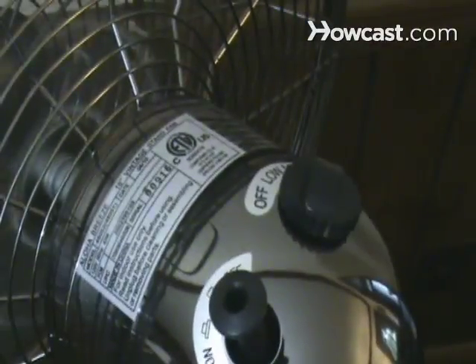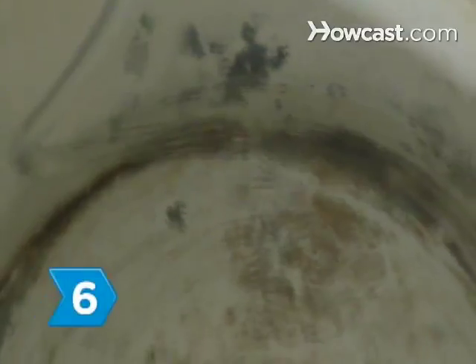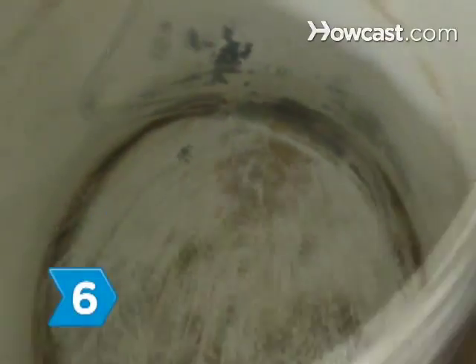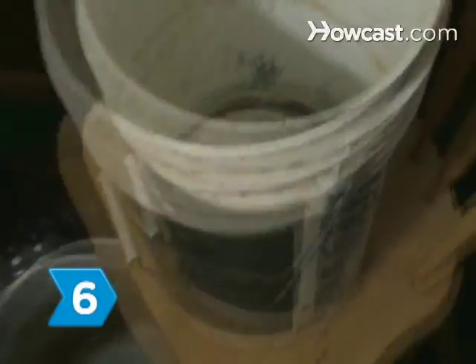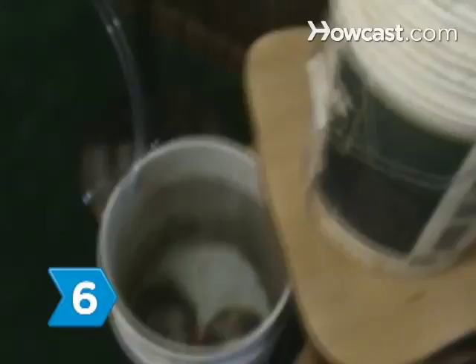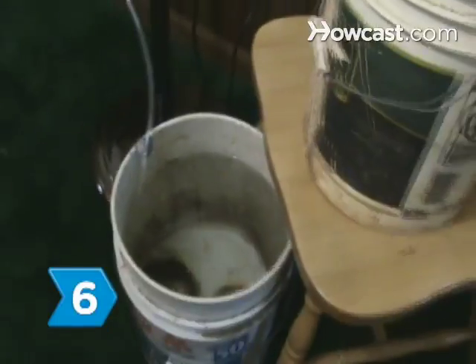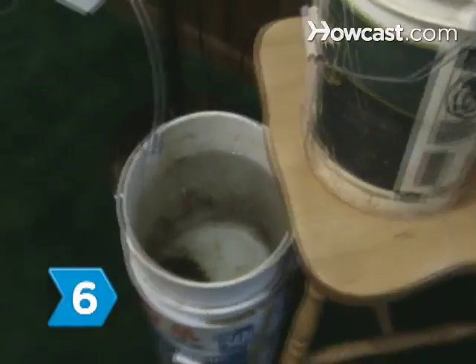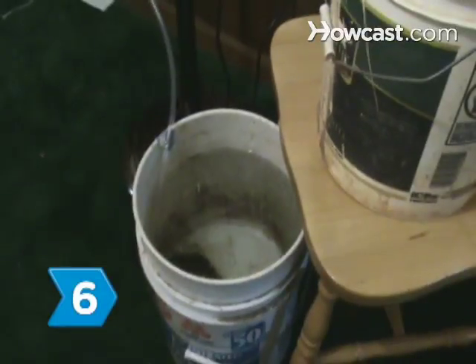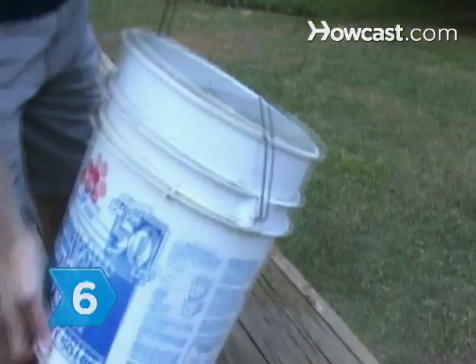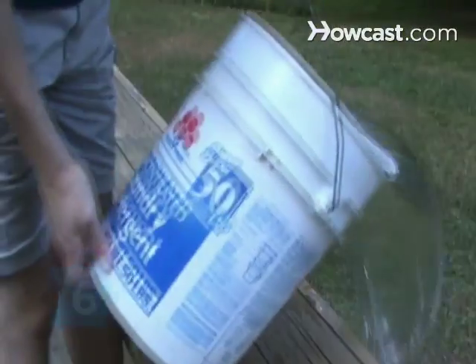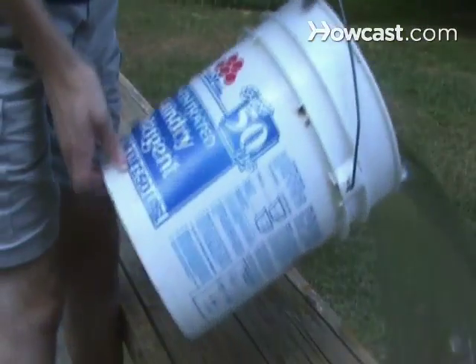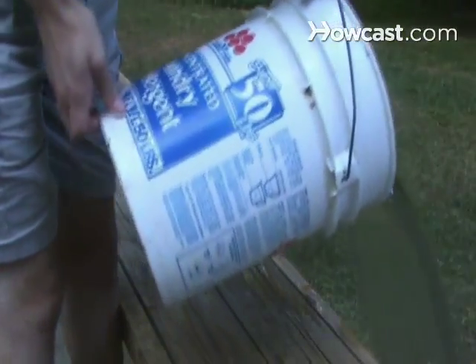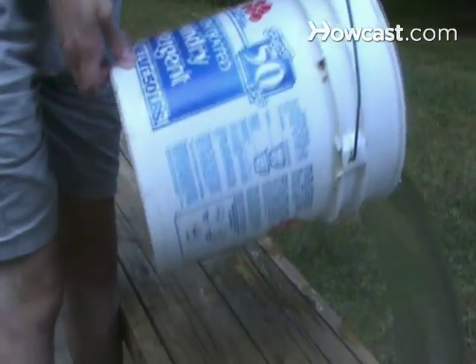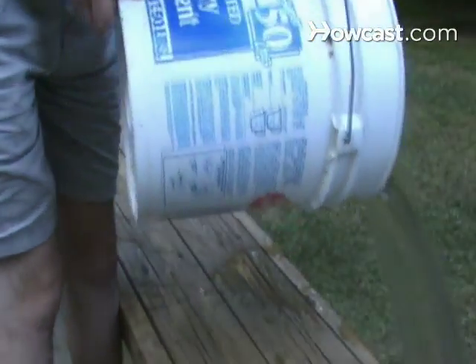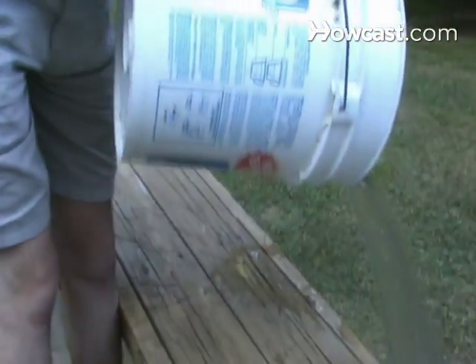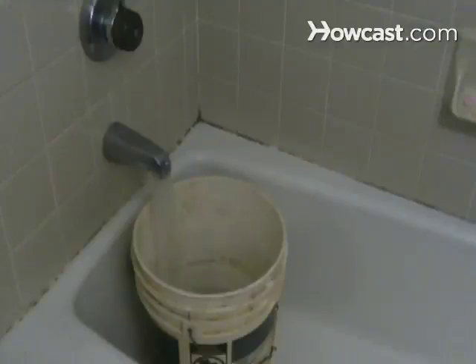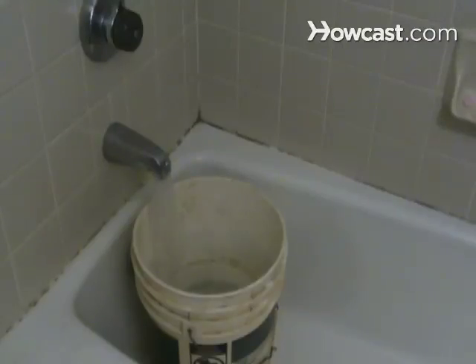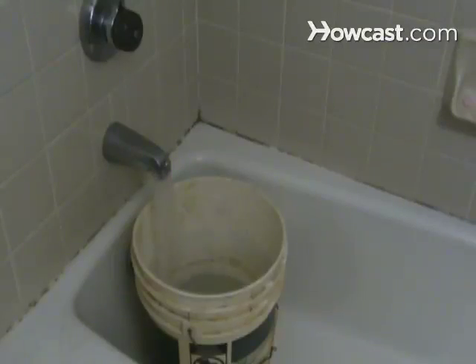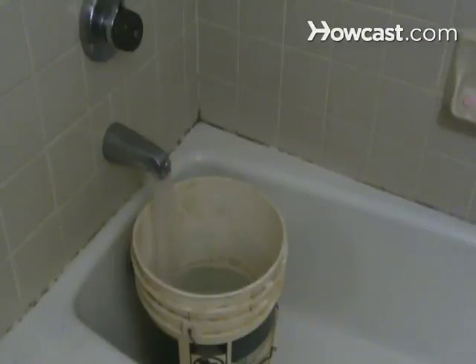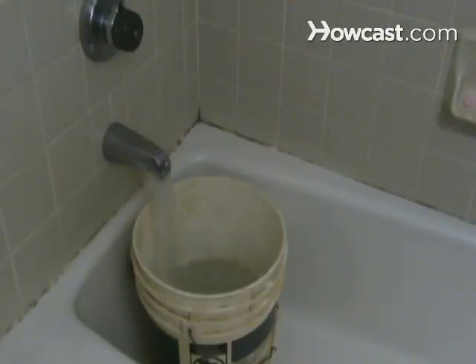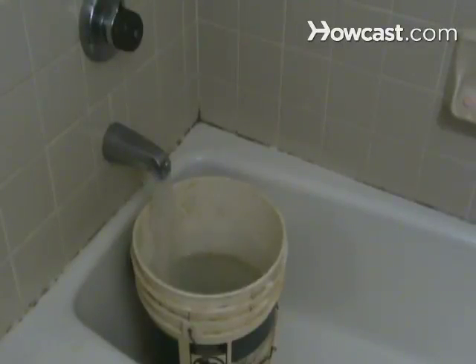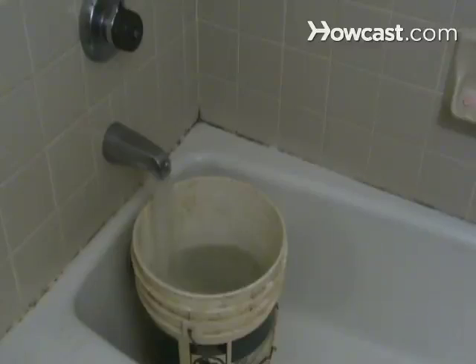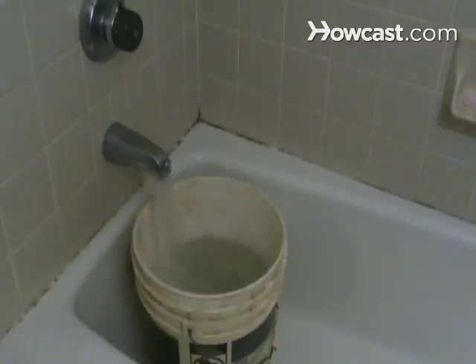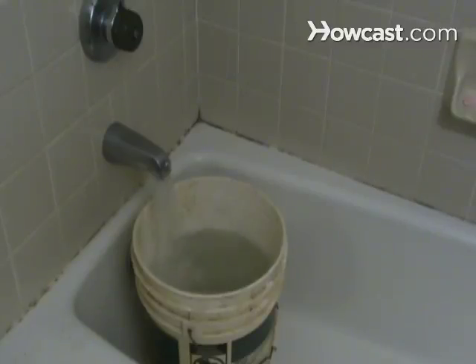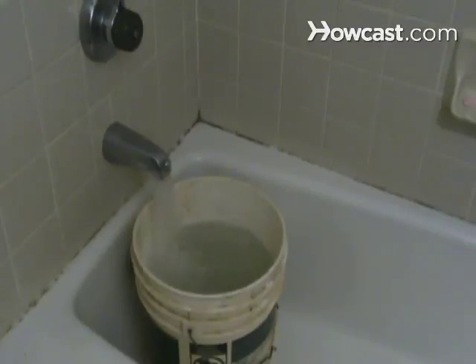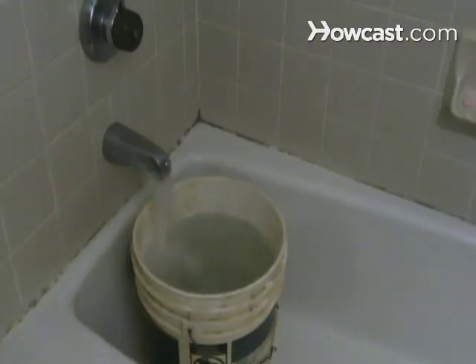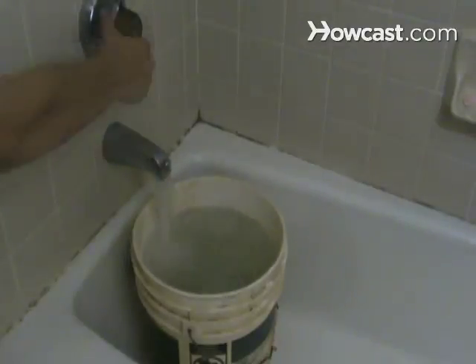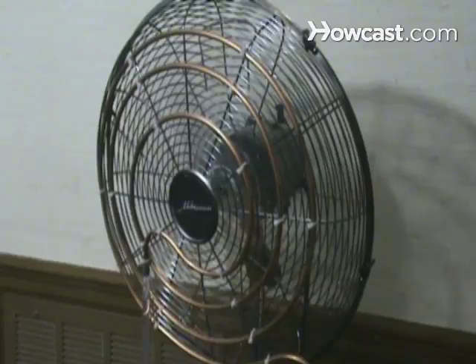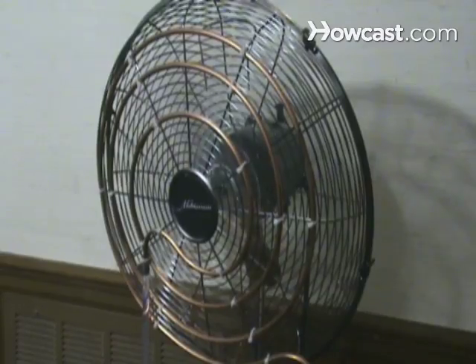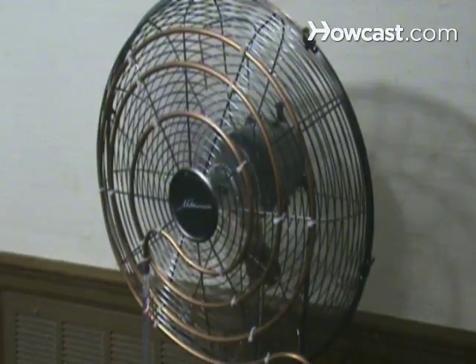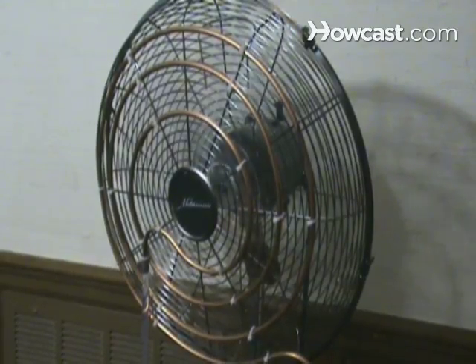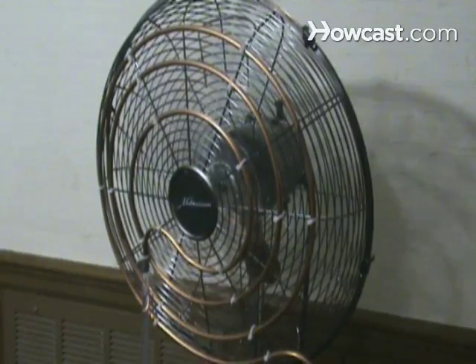Step 6. When the raised bucket is empty, dump the lukewarm water from the bucket on the ground, add more cold water to the raised bucket, and repeat the process to keep your dorm nice and cool.